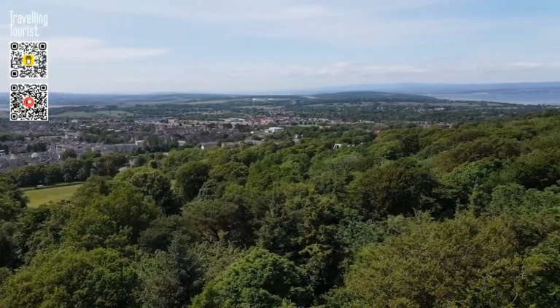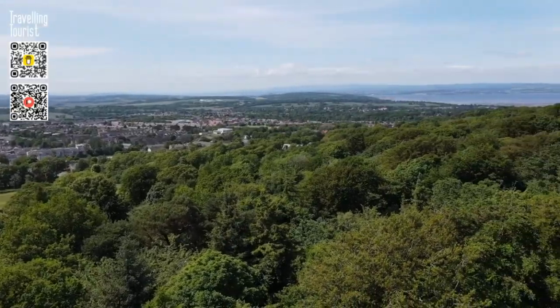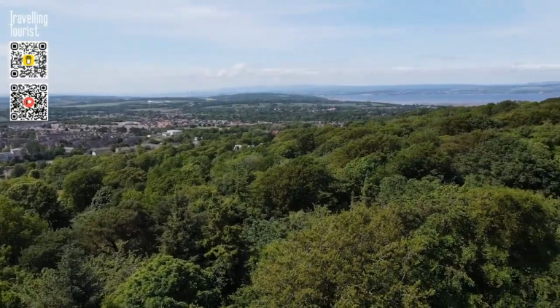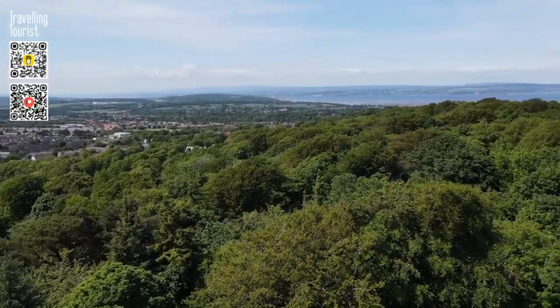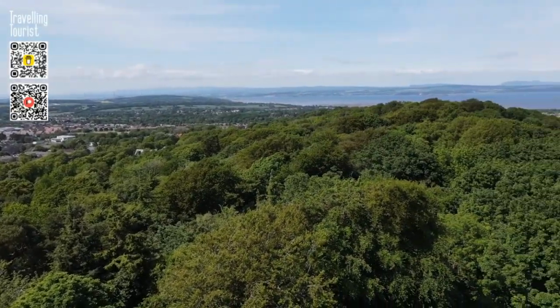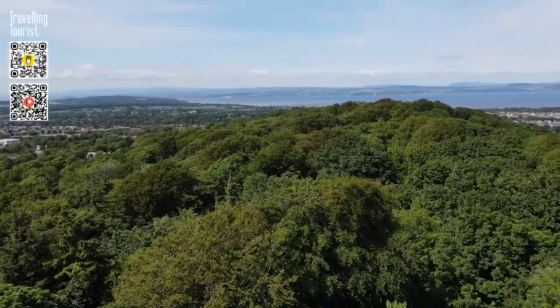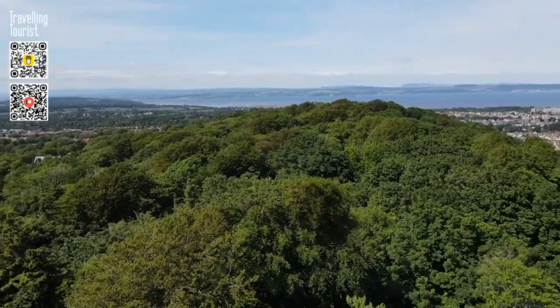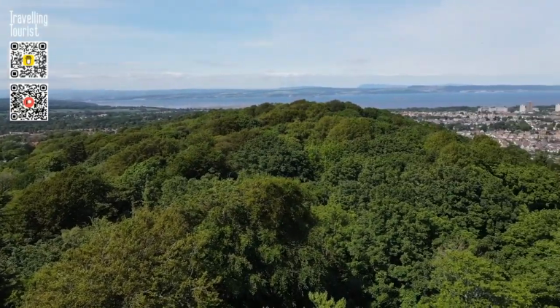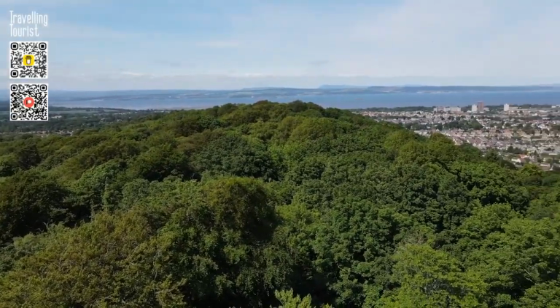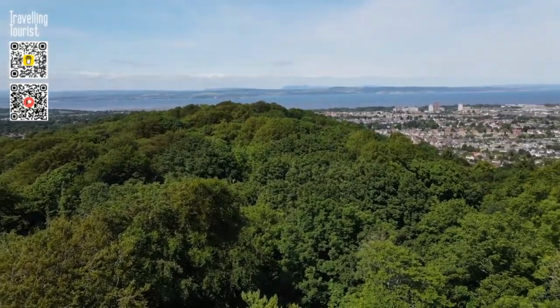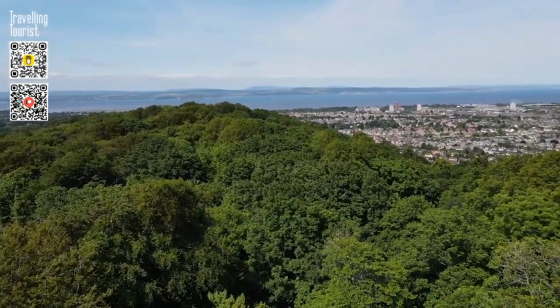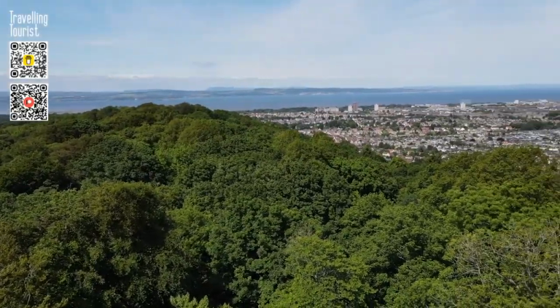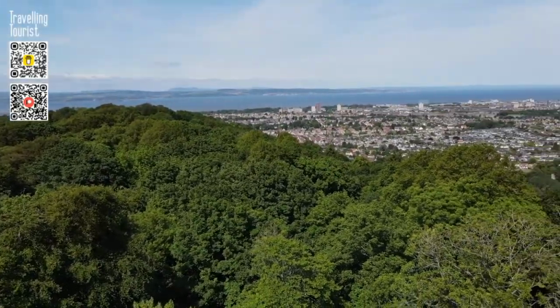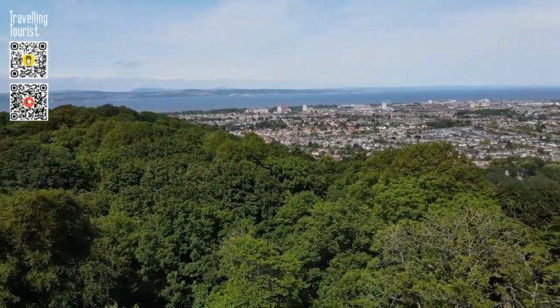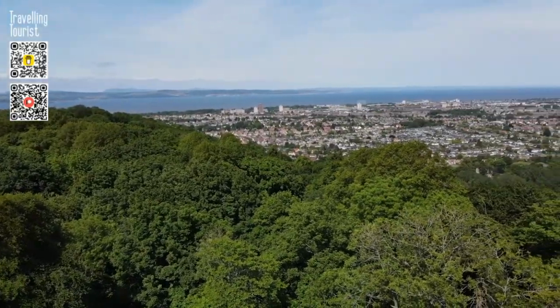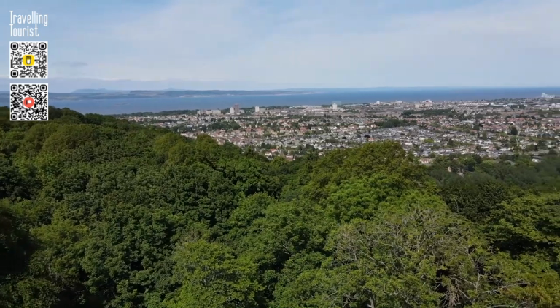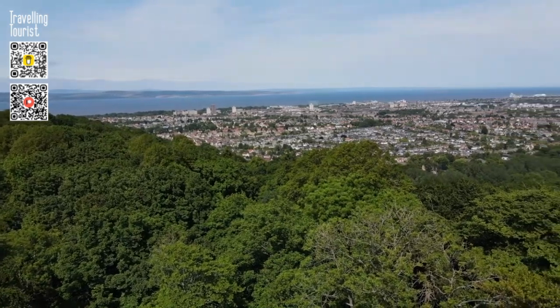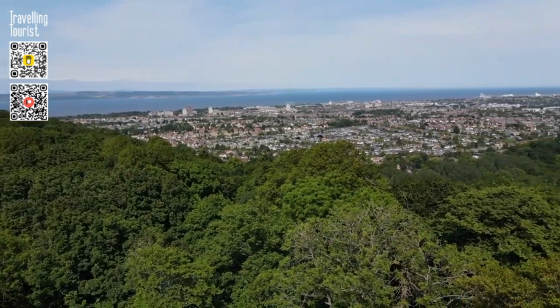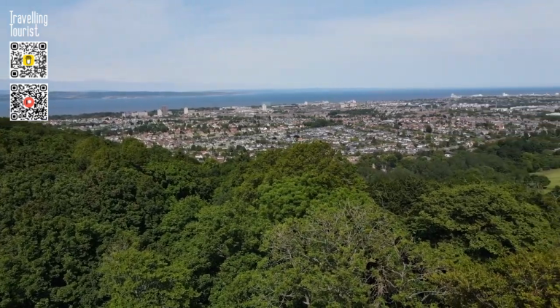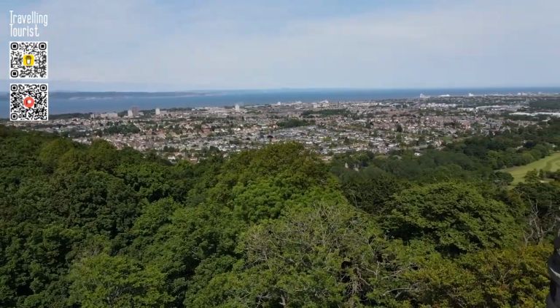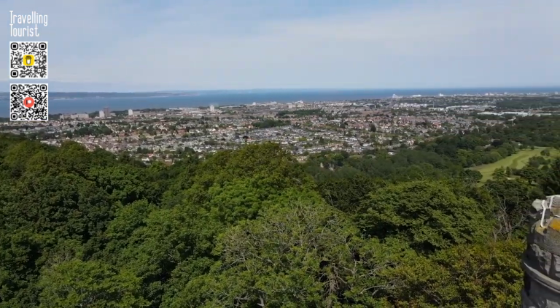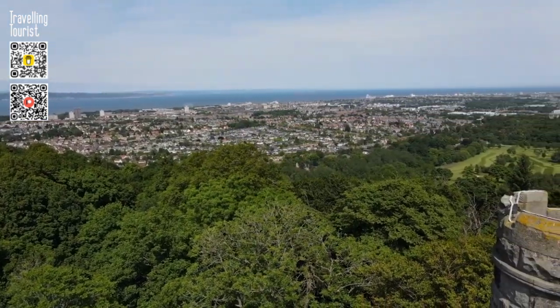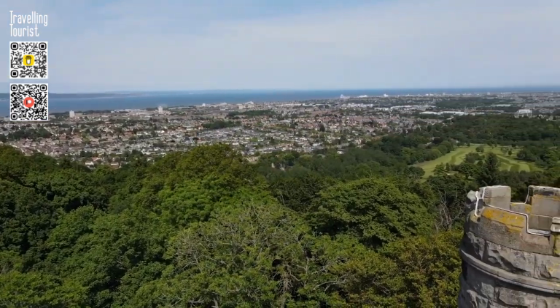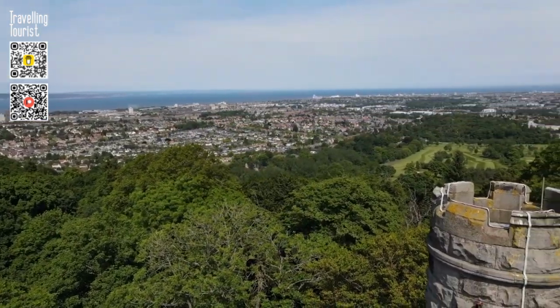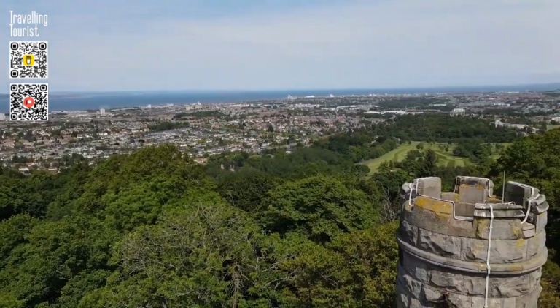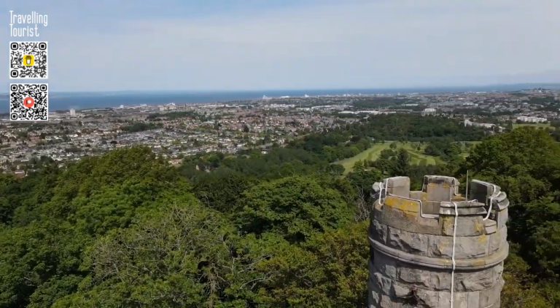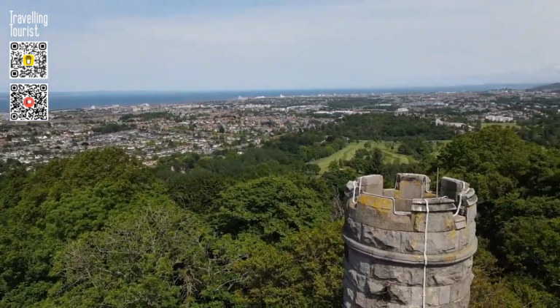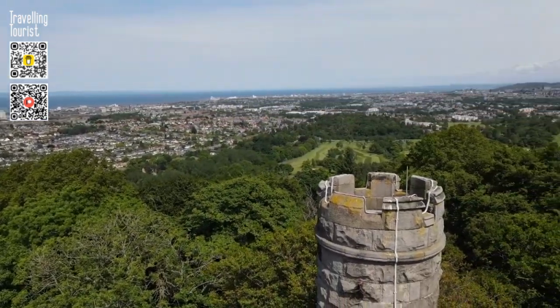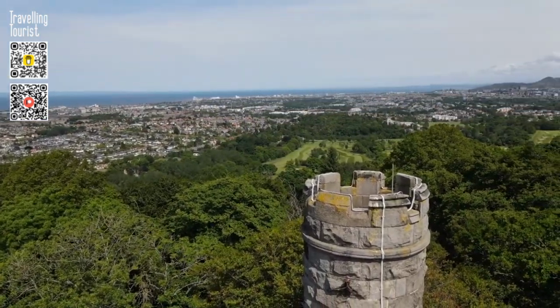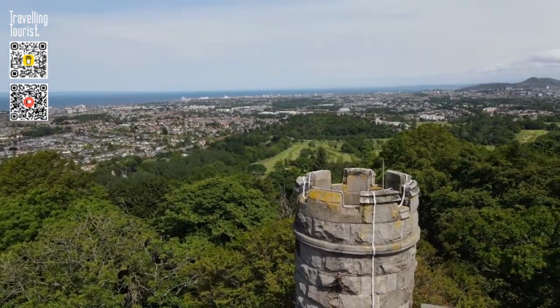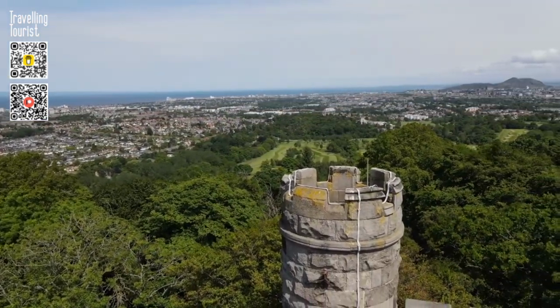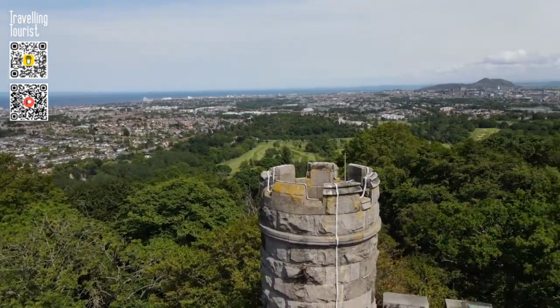On a clear day it provides panoramic views of Fife, the Isle of May, the Pentland Hills, the Trossachs Hills, and the surrounding area.